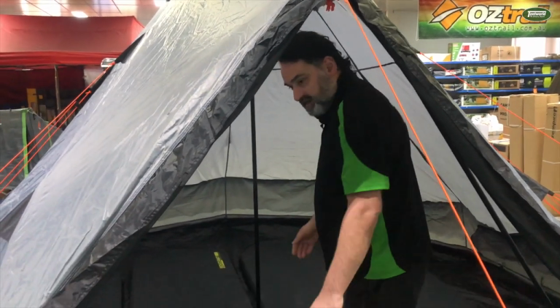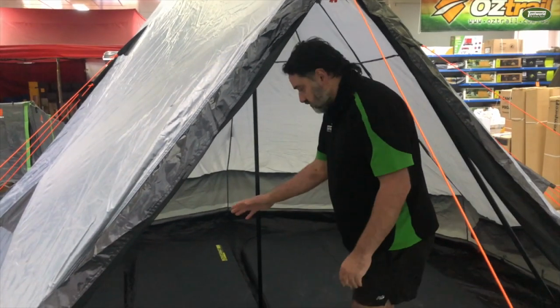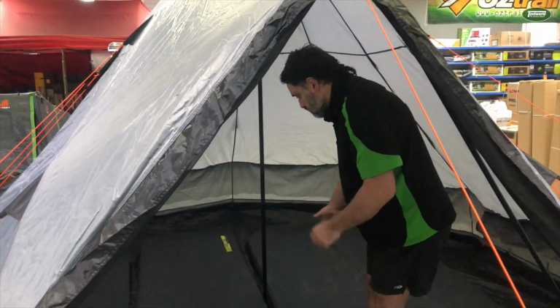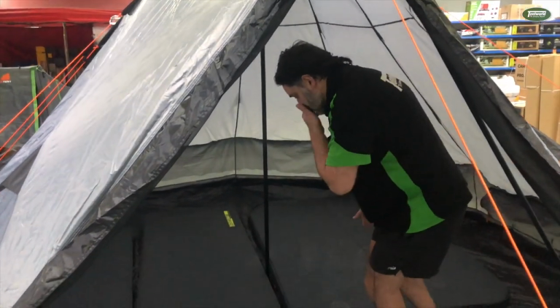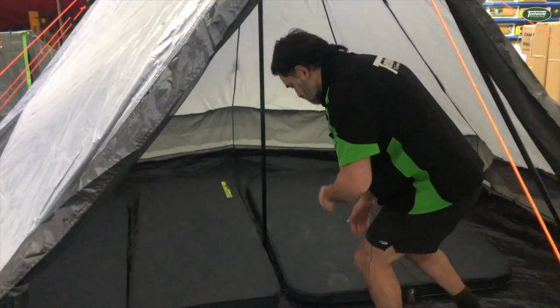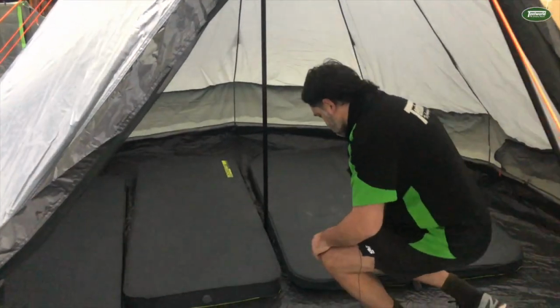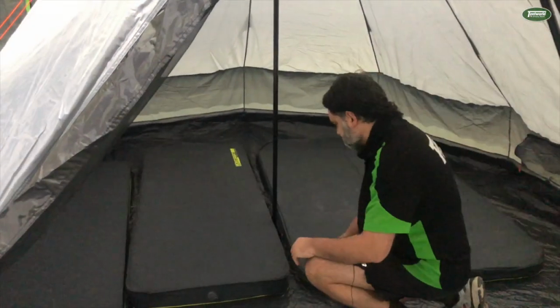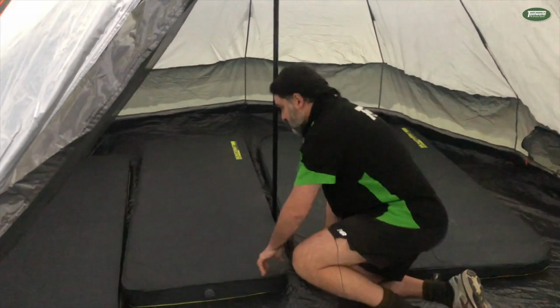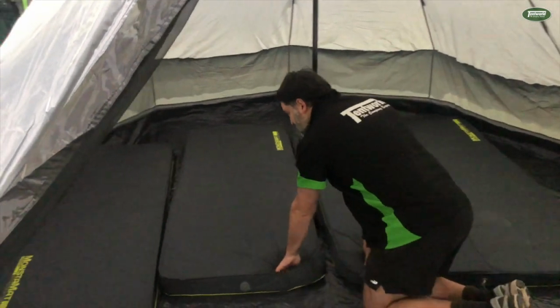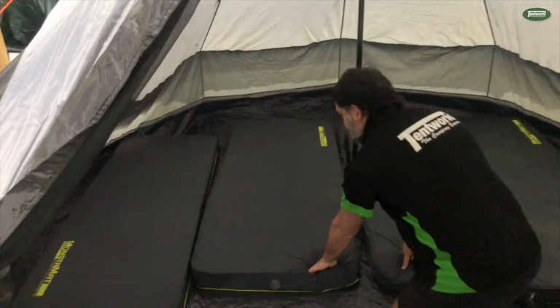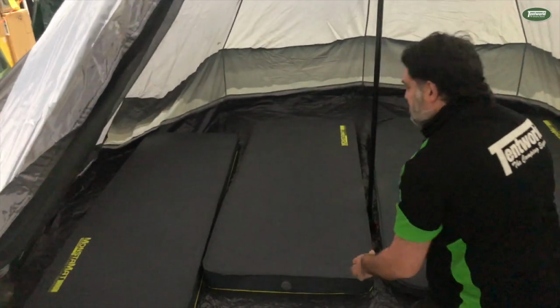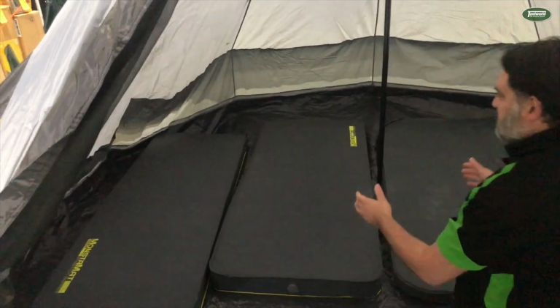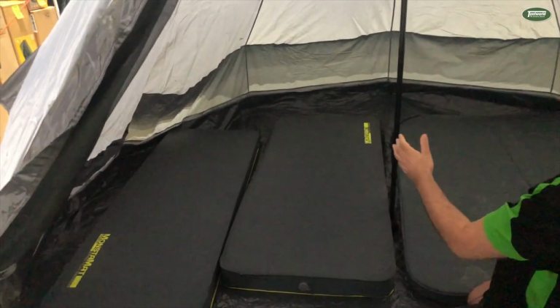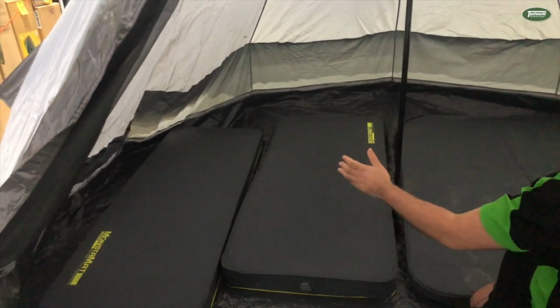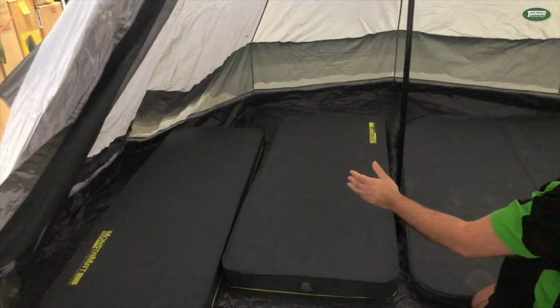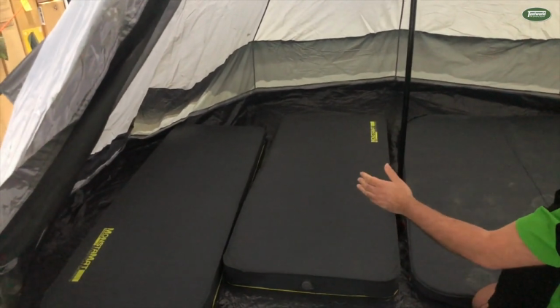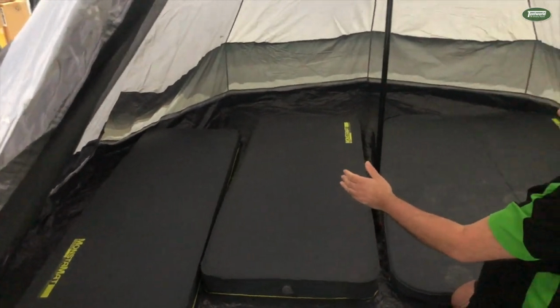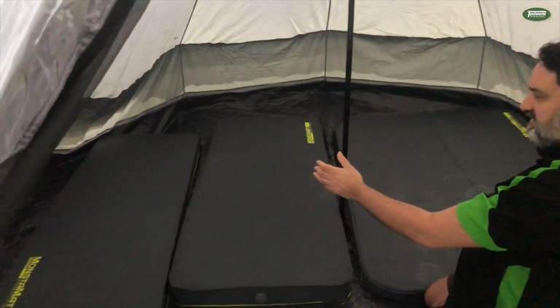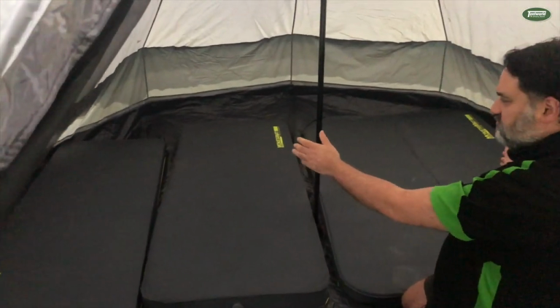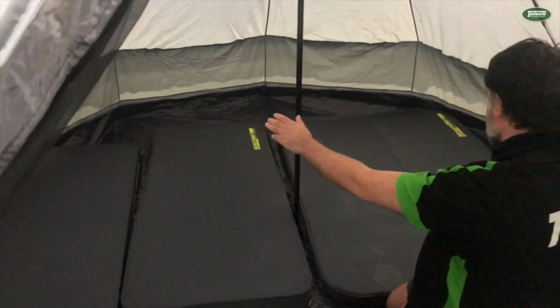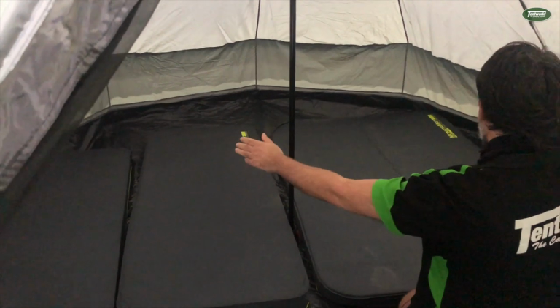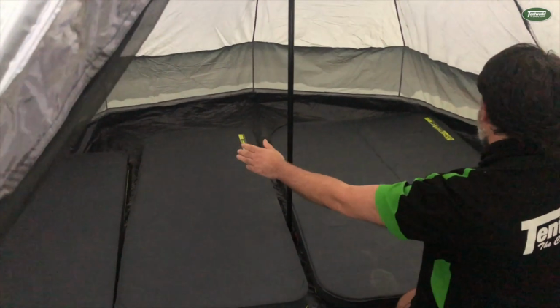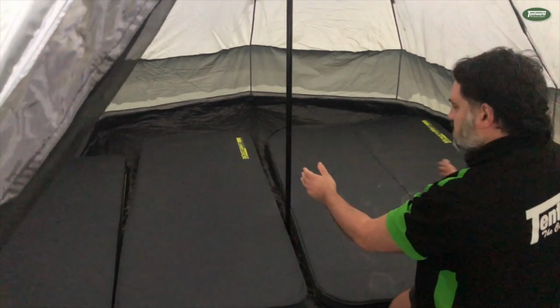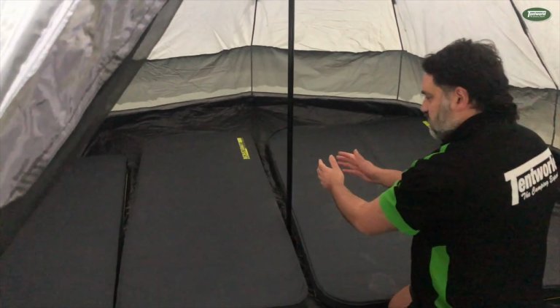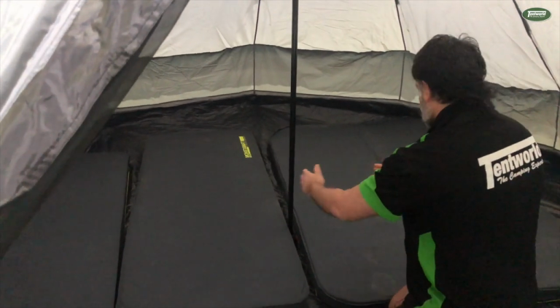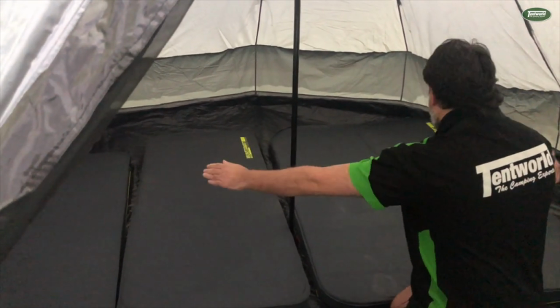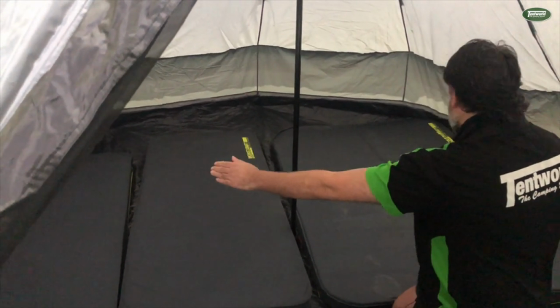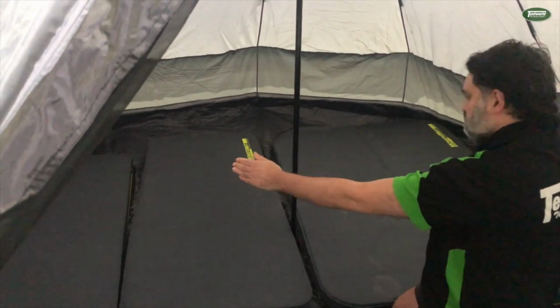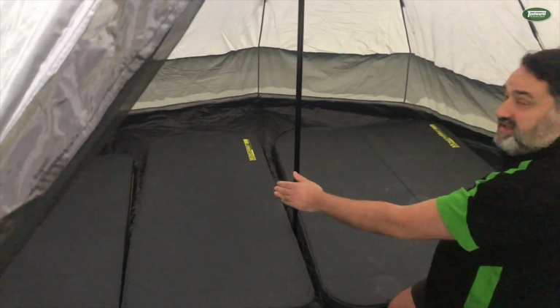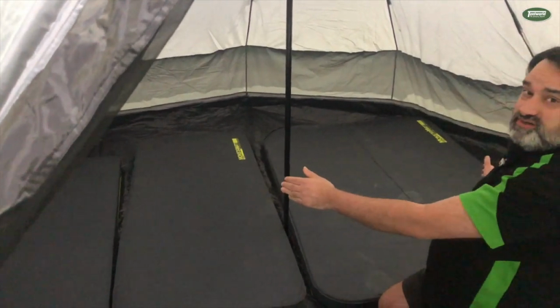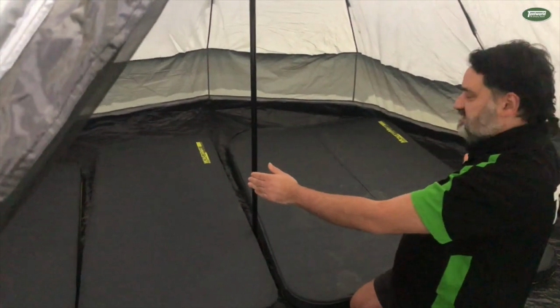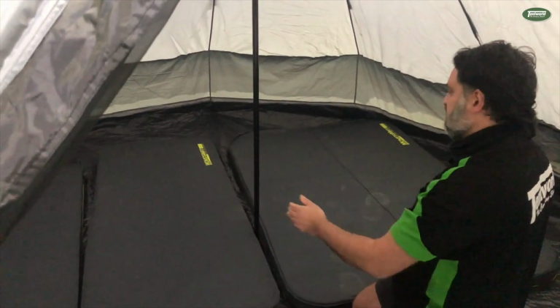And we have a look at what we have on the floor here. Now this tent, they say it's about 4 metres across, but it is really from corner to corner going that way it's around about 3.7 metres.